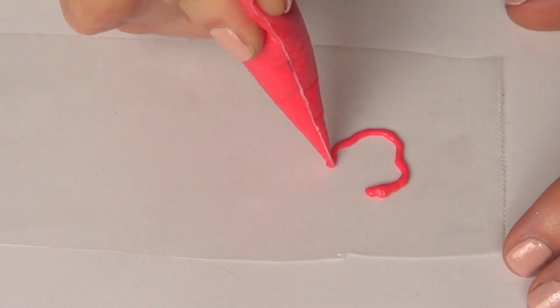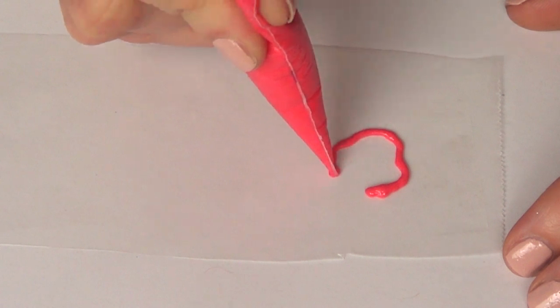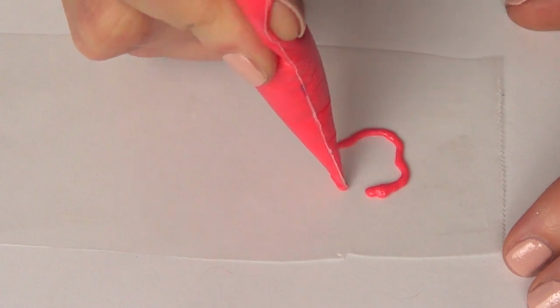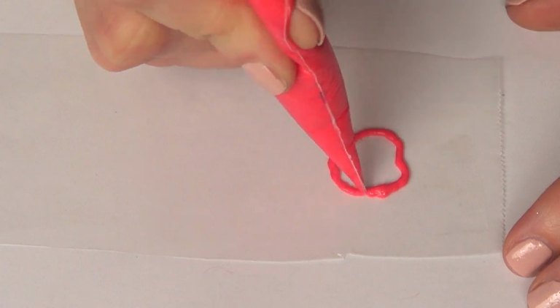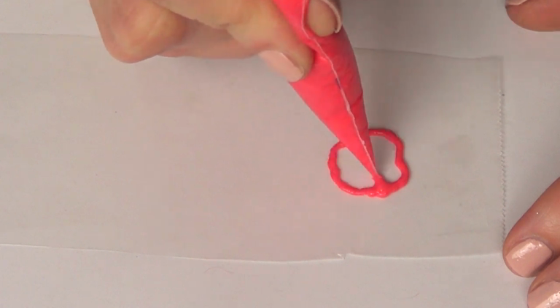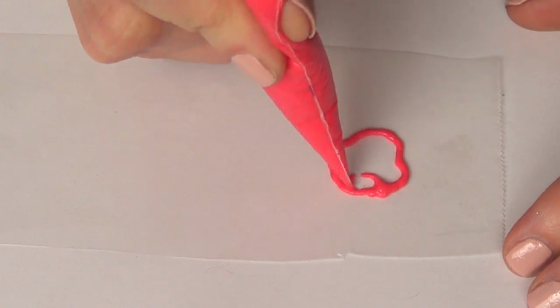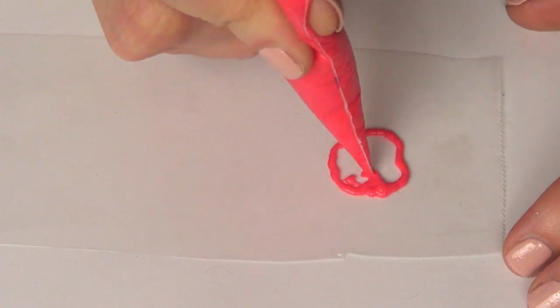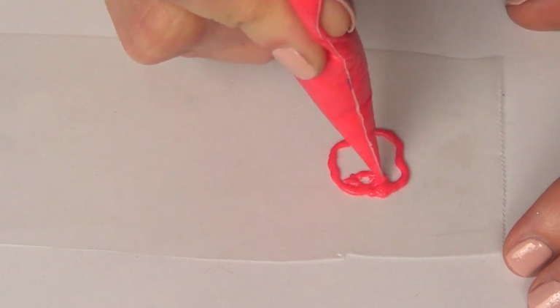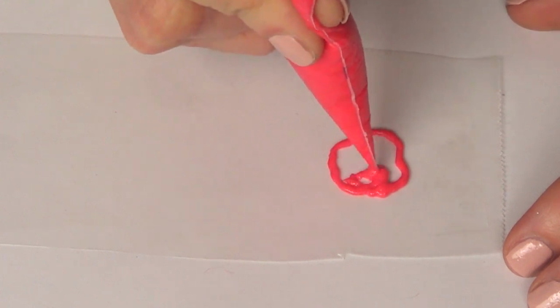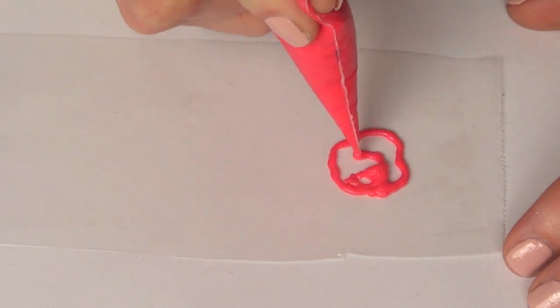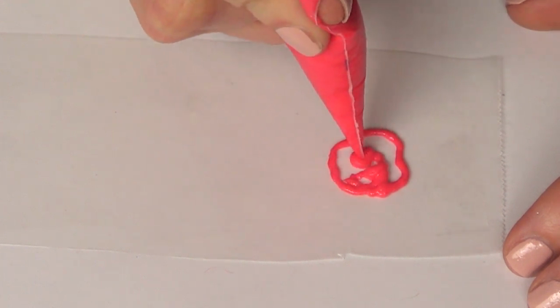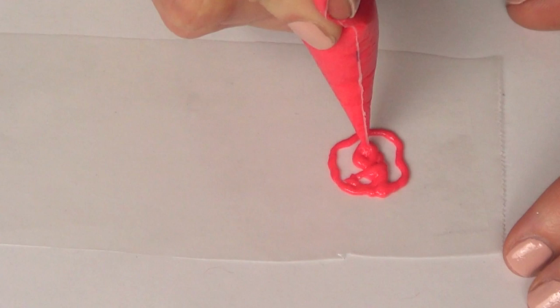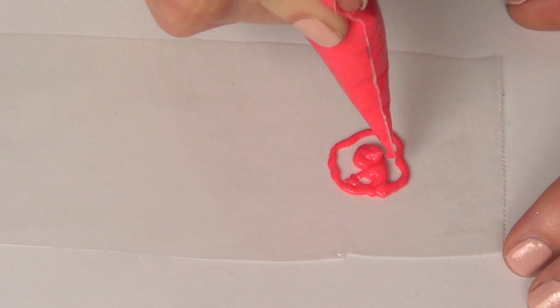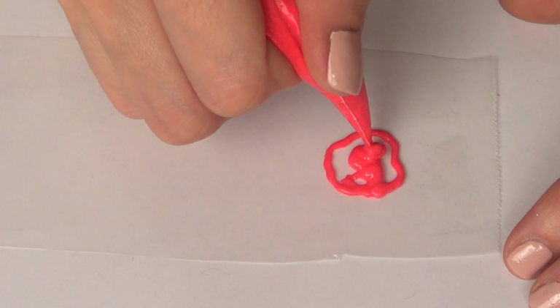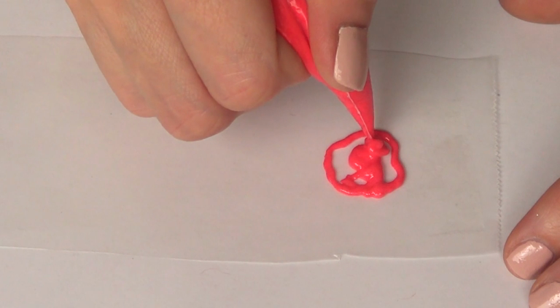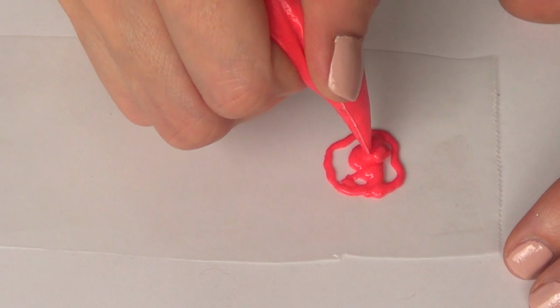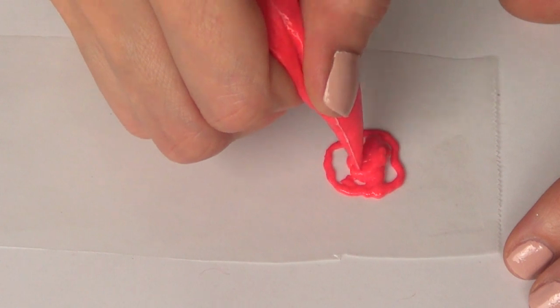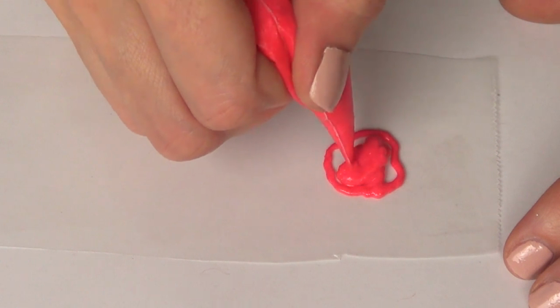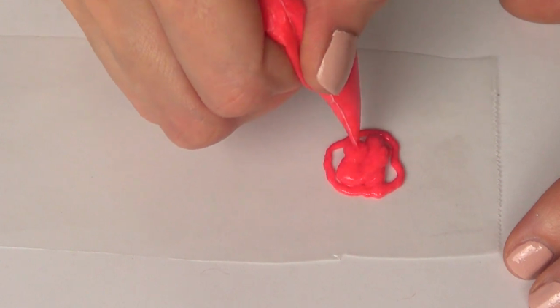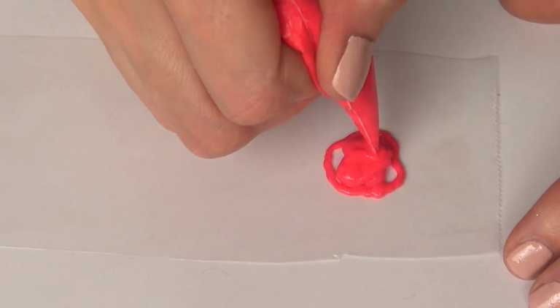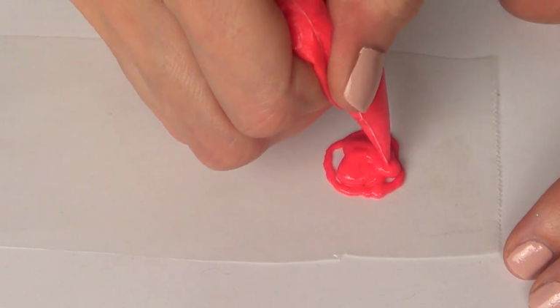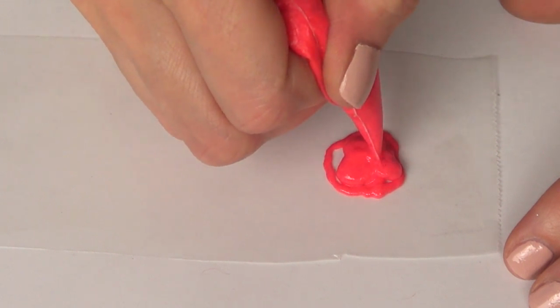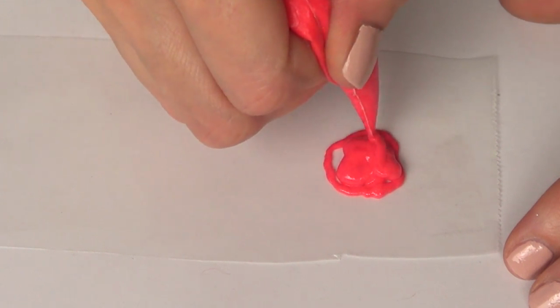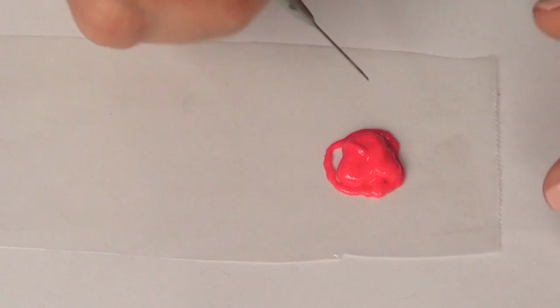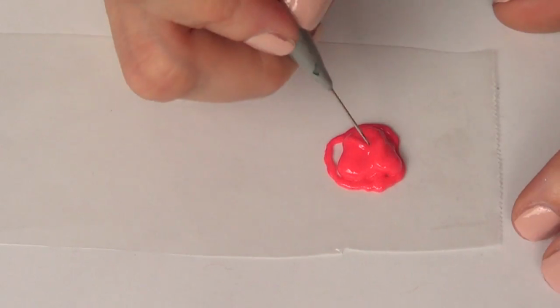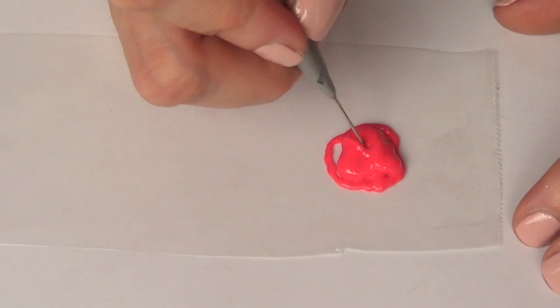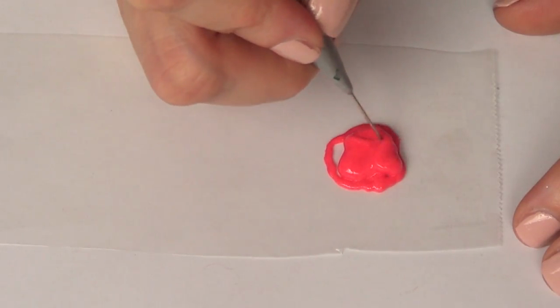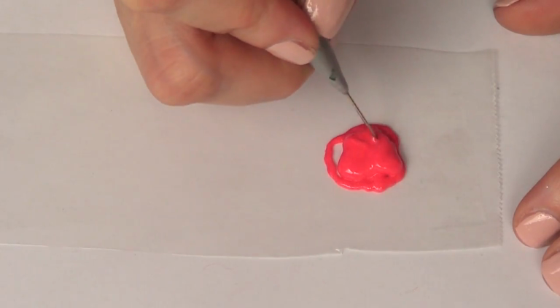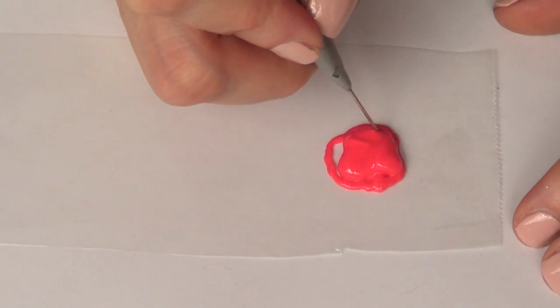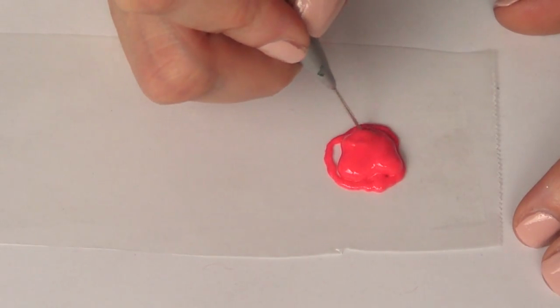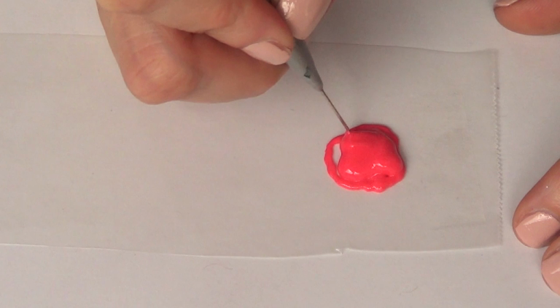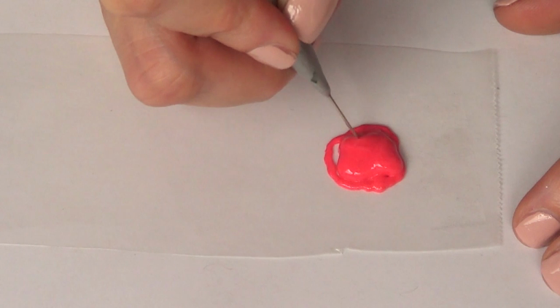I'm using some pink royal icing. I'm working with my tipless piping bags that I use all the time — I have a review on them. This is going to be the base of the rose.